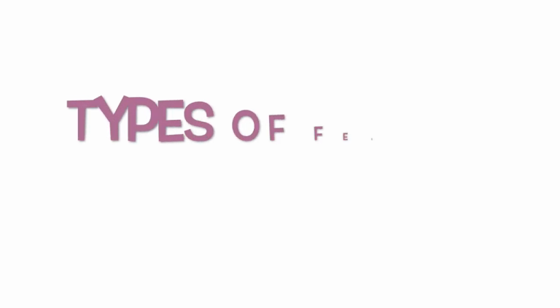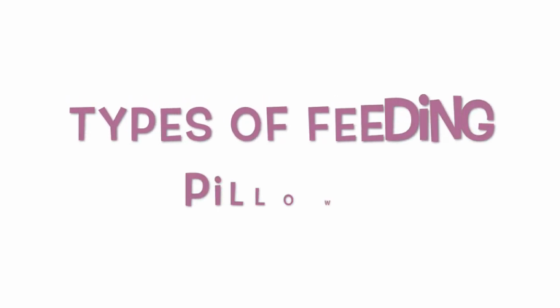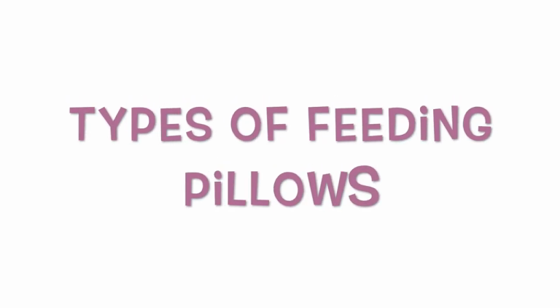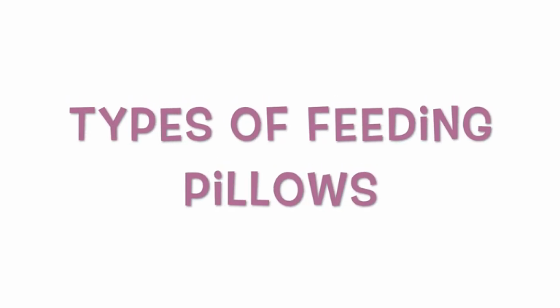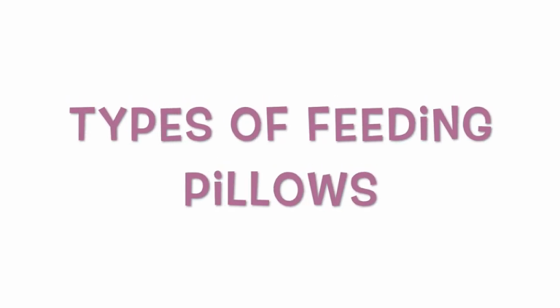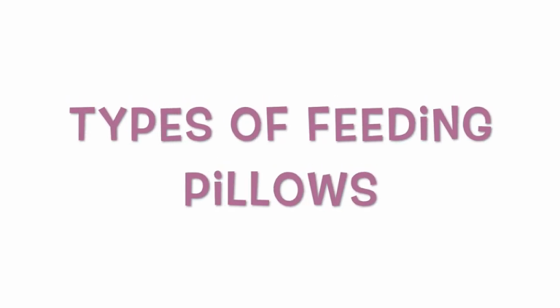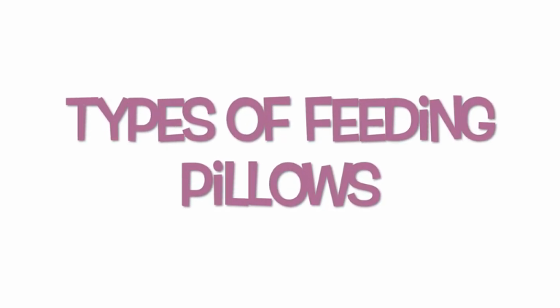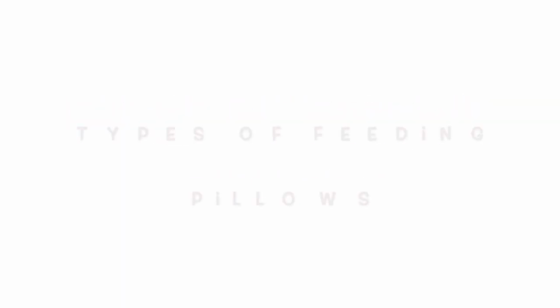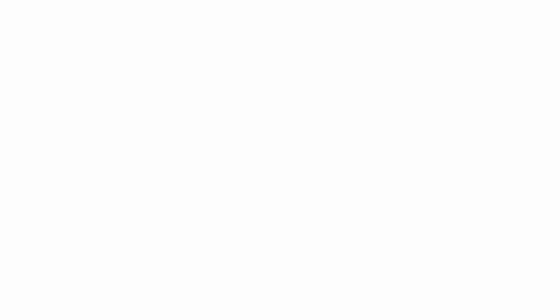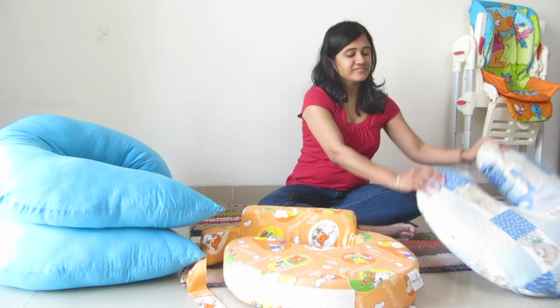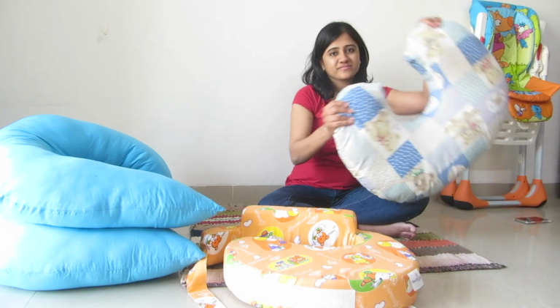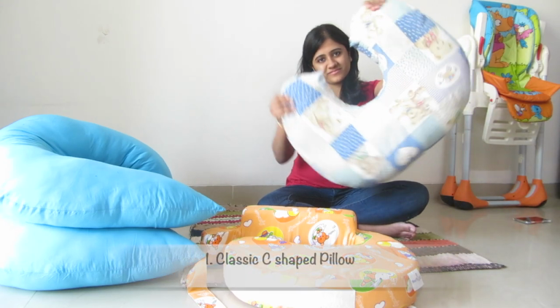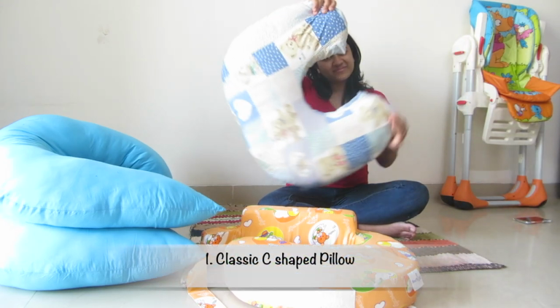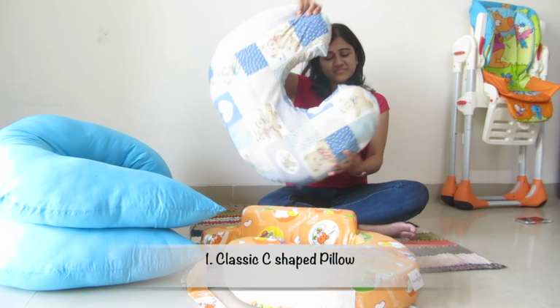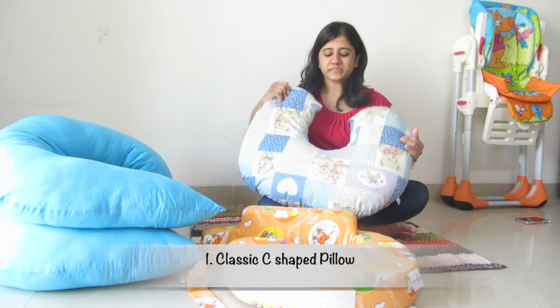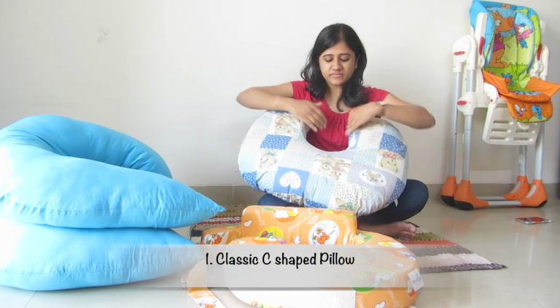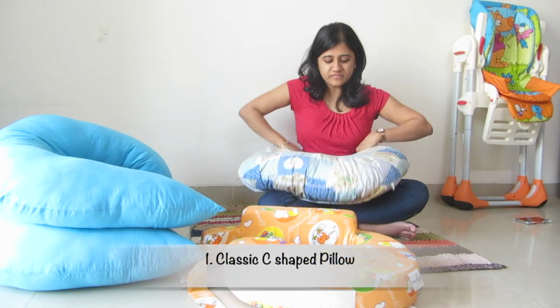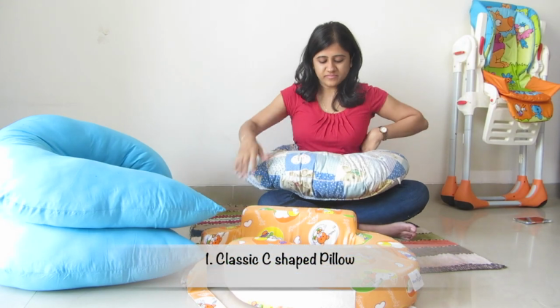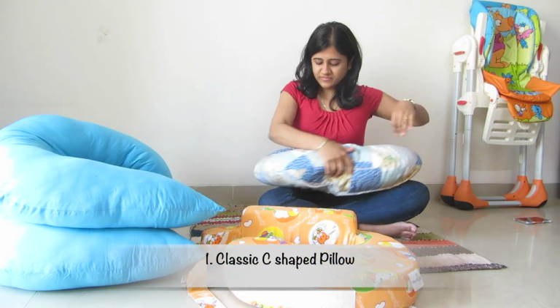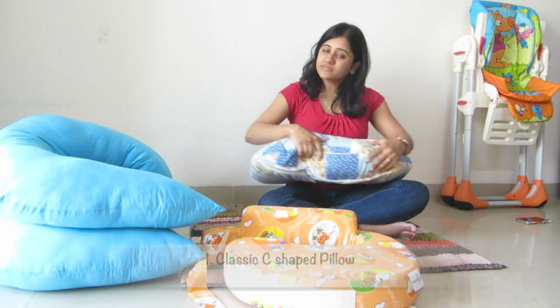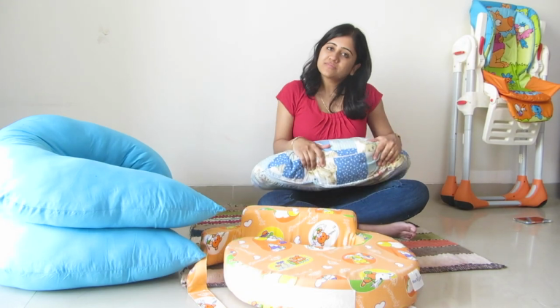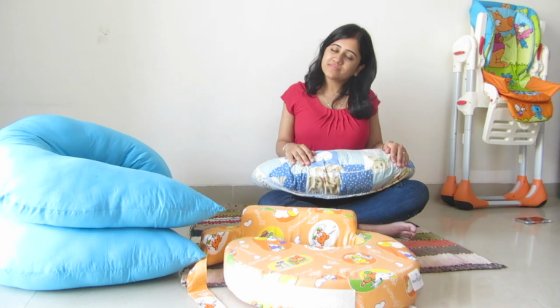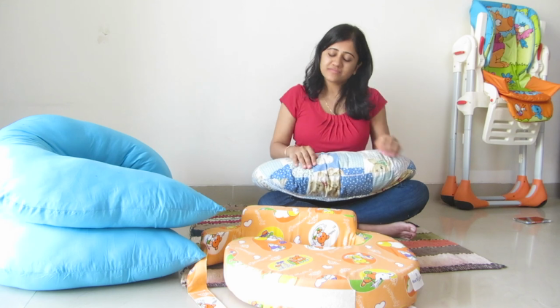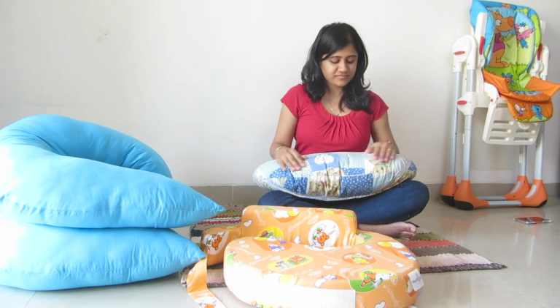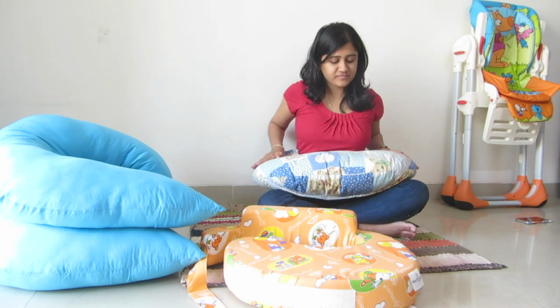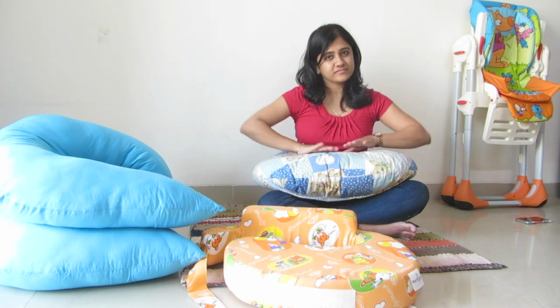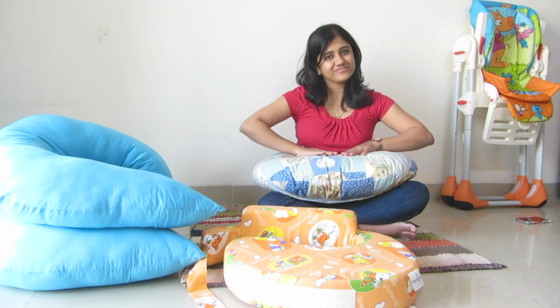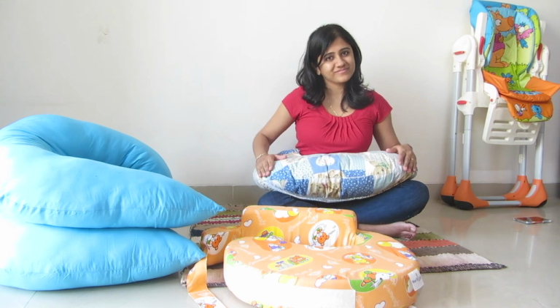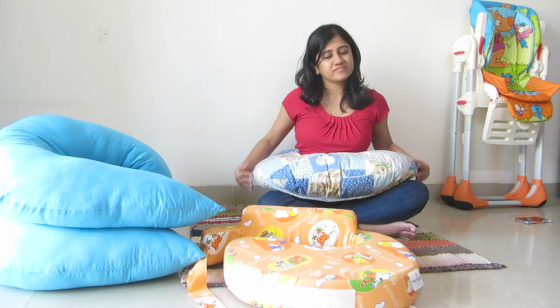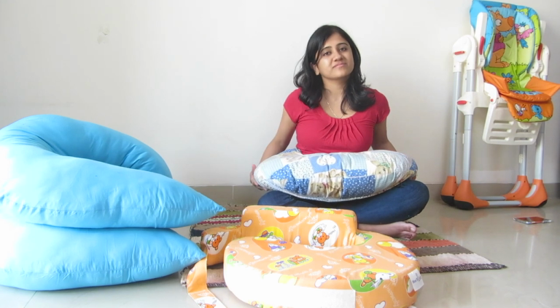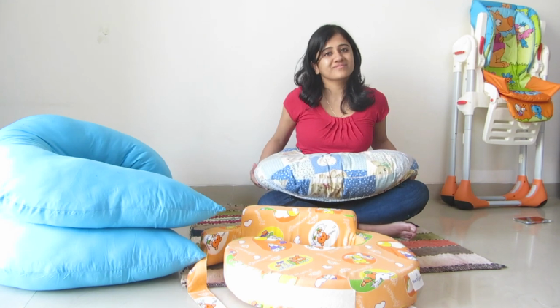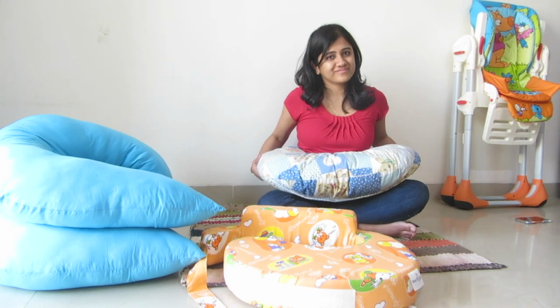There are various kinds of feeding pillows available. One of the most popular ones is this classic C-shaped pillow. It can be worn quickly when required and also helps to give baby tummy time and can even help her to sit up.